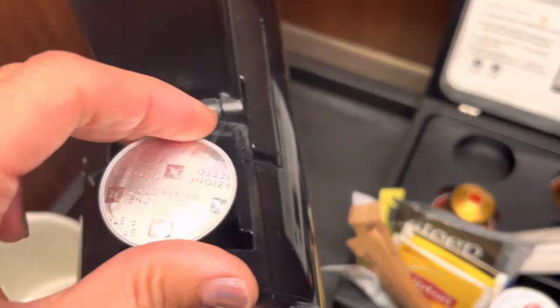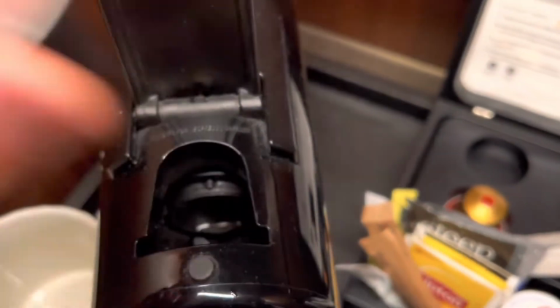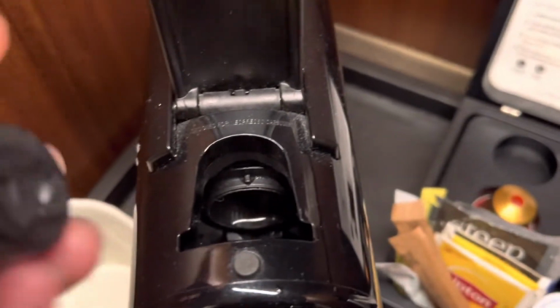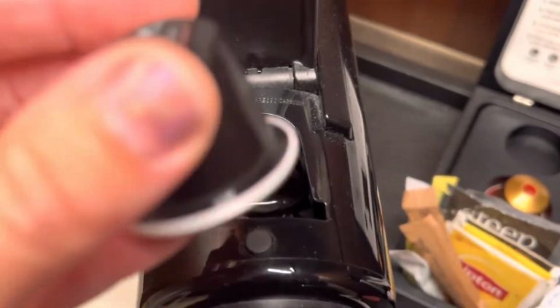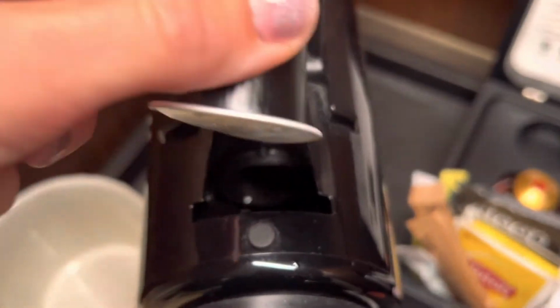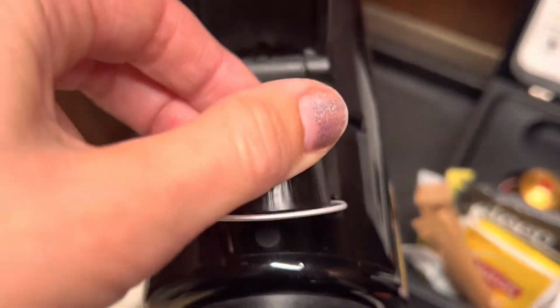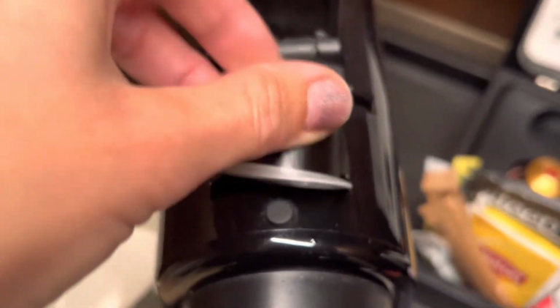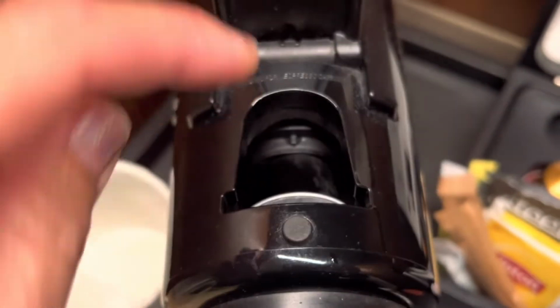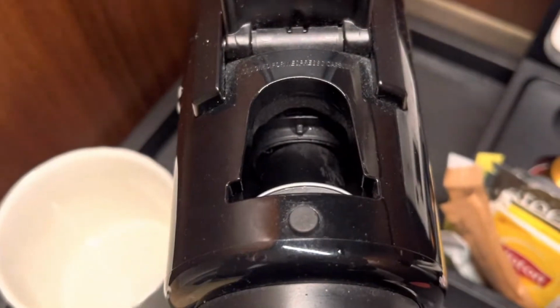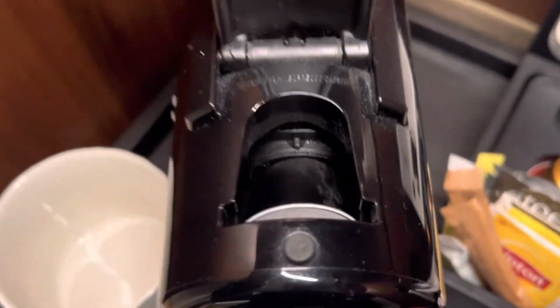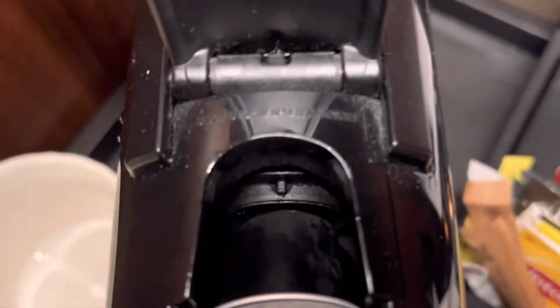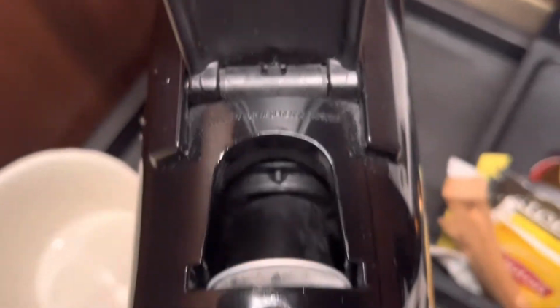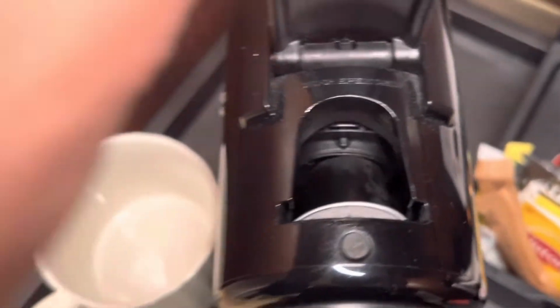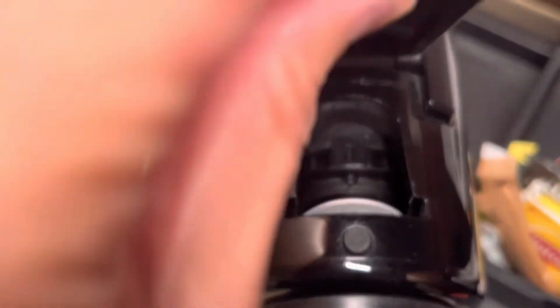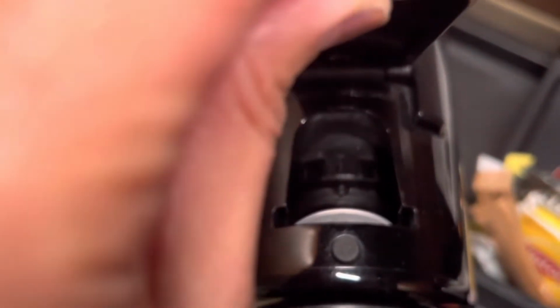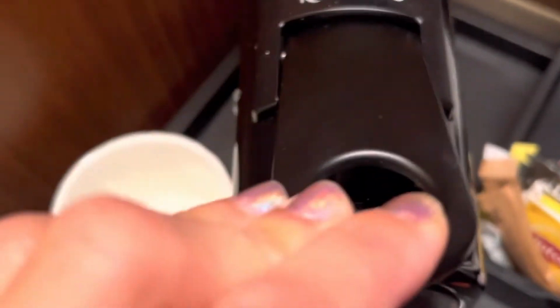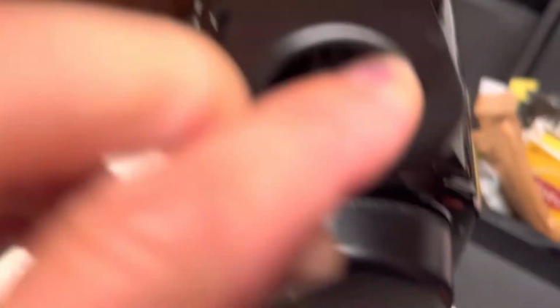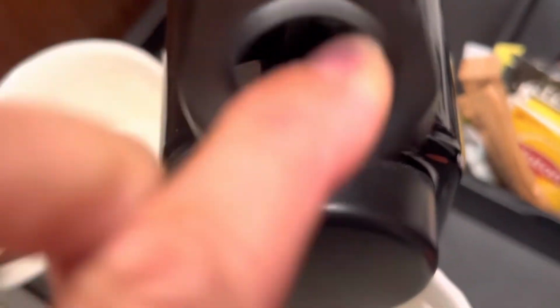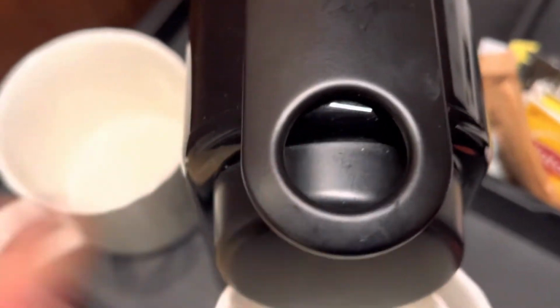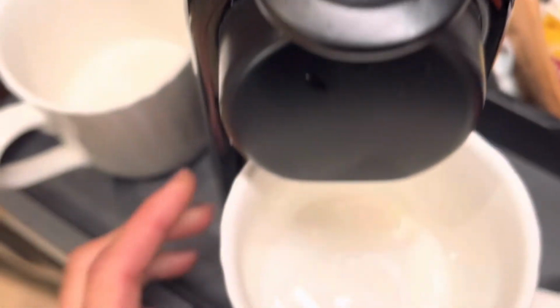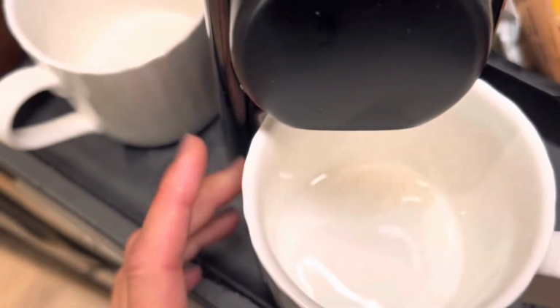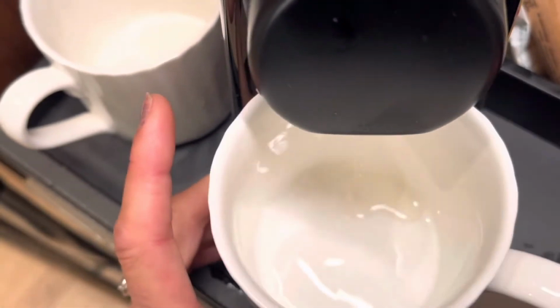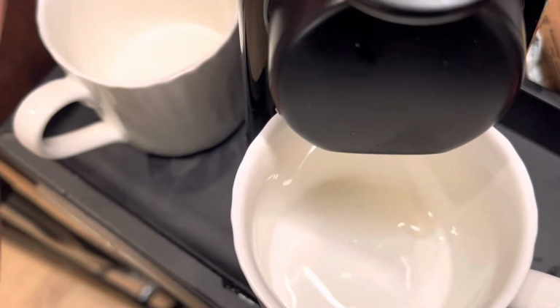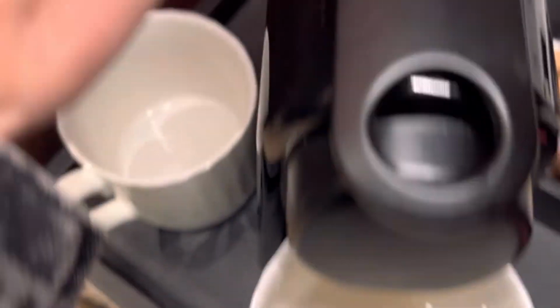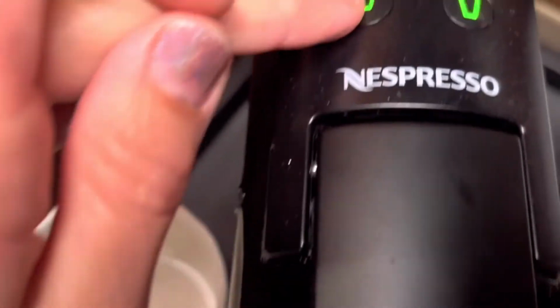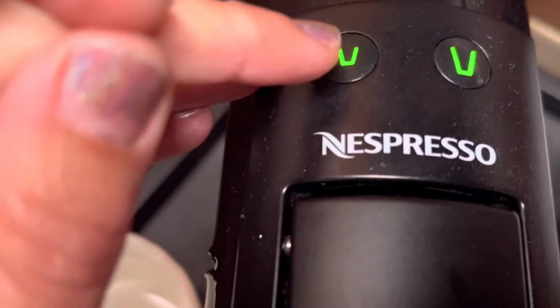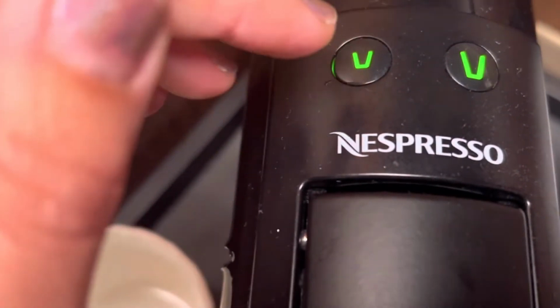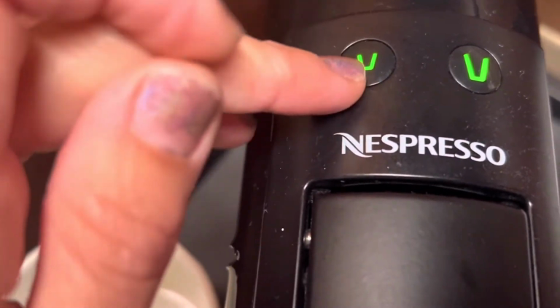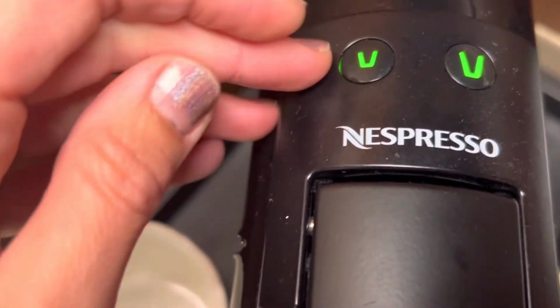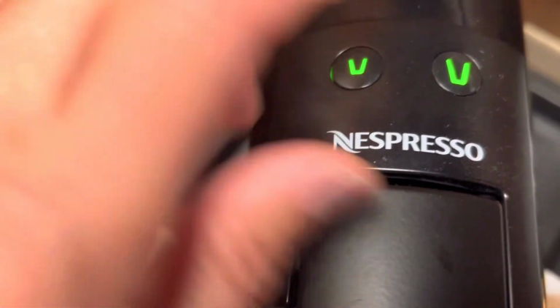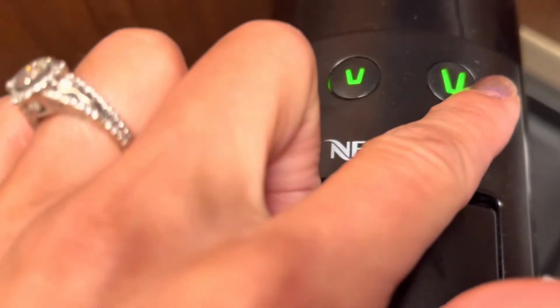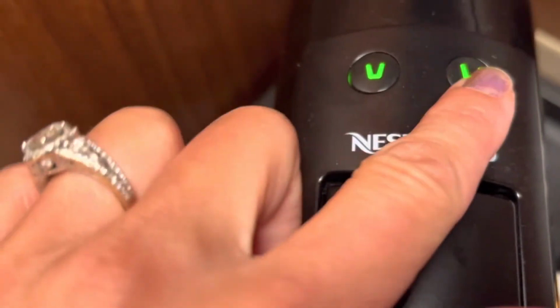Intuitively, I would think you just drop it in, but actually you're going to want to put it like this shape right there so it sticks in, and then go ahead and close that lever. You'll hear it snap, and then you can decide up here — do you want an espresso, like a mini, or do you want like regular?